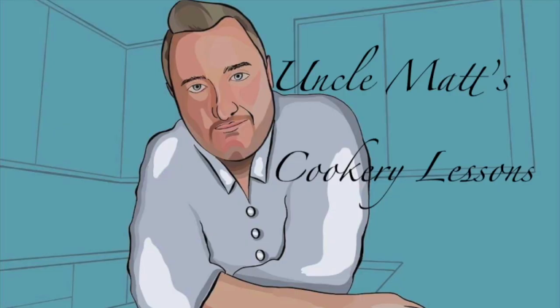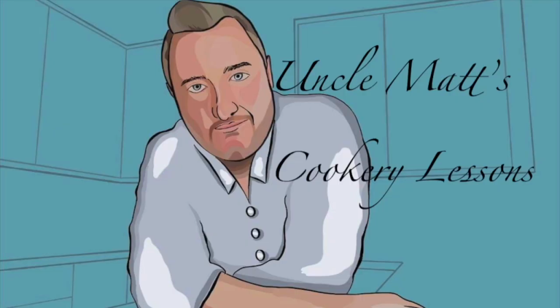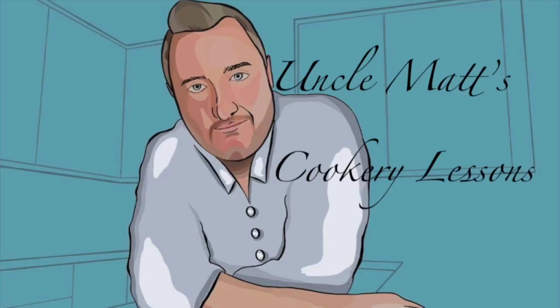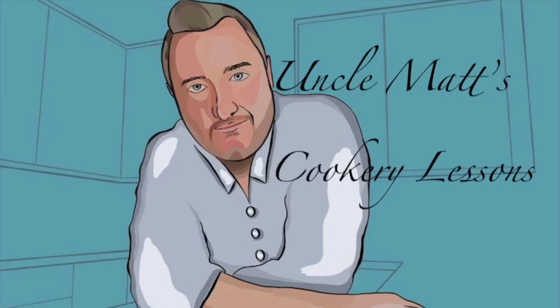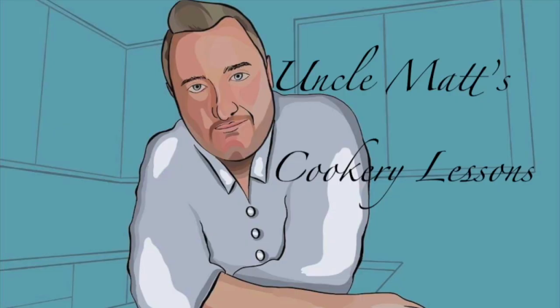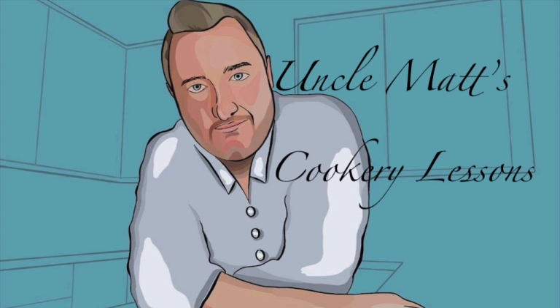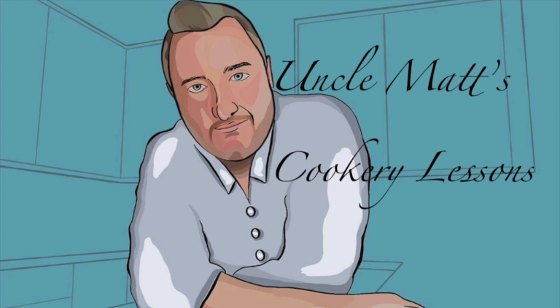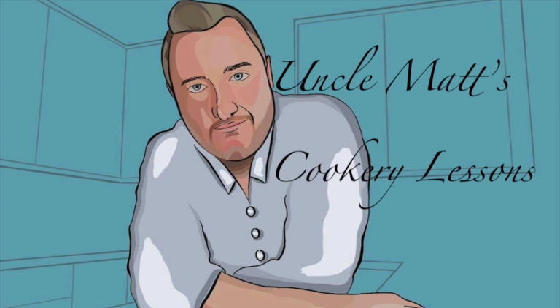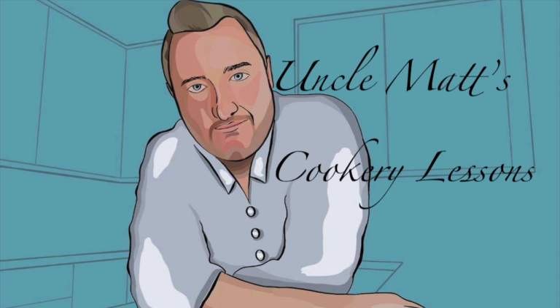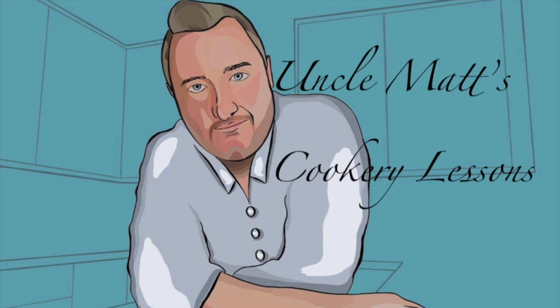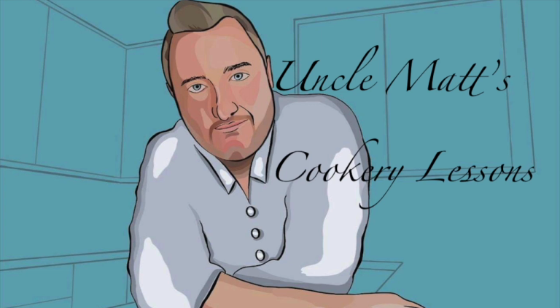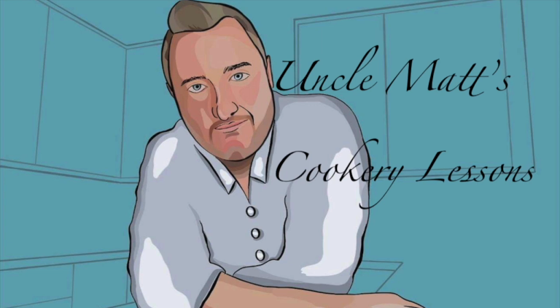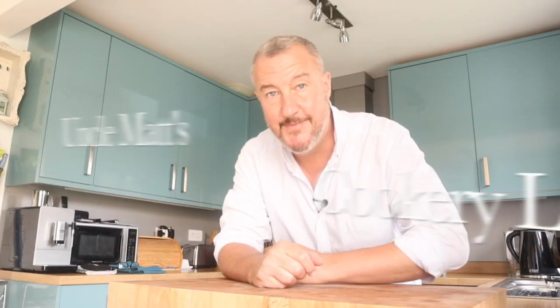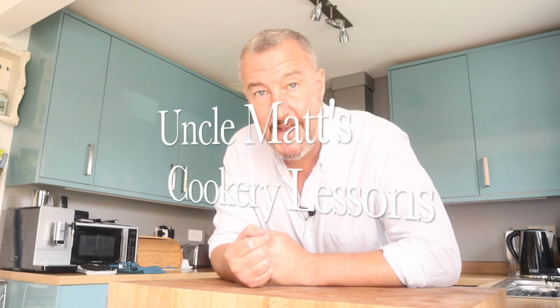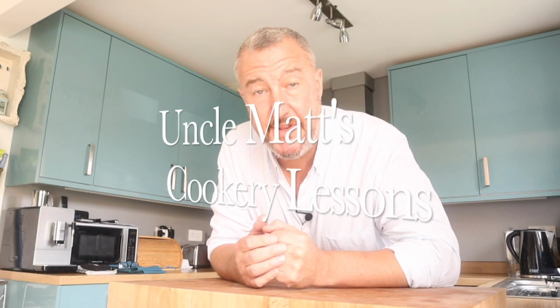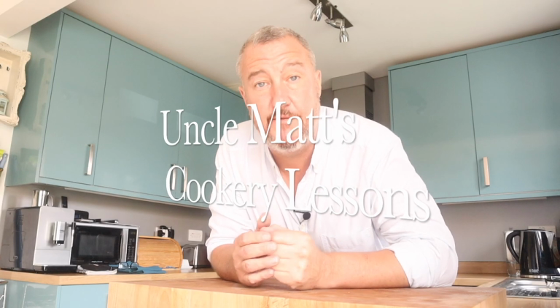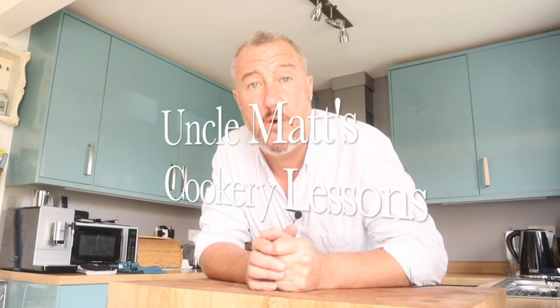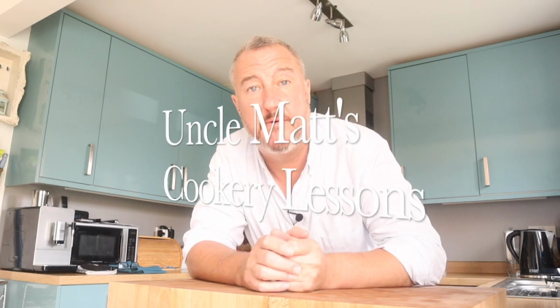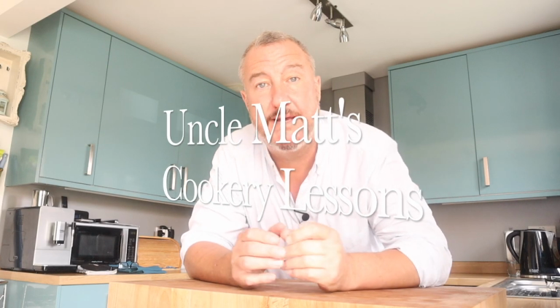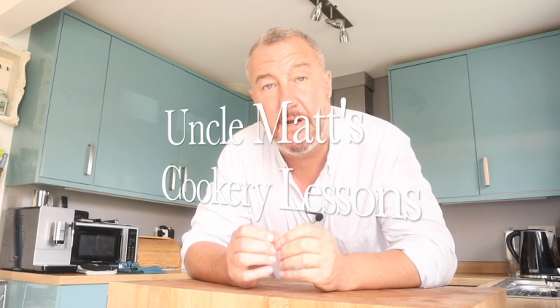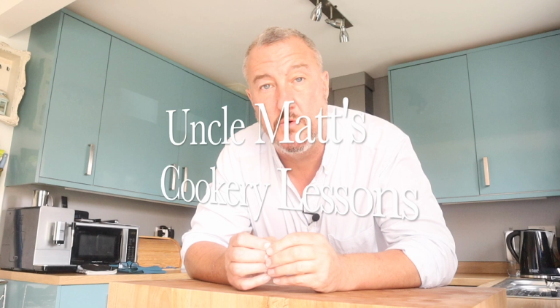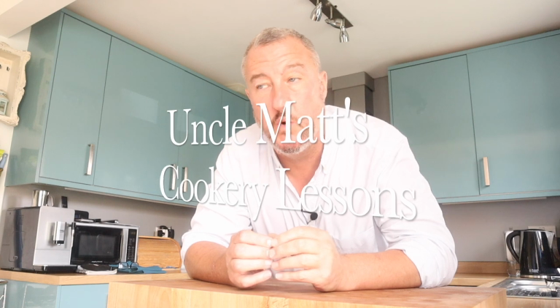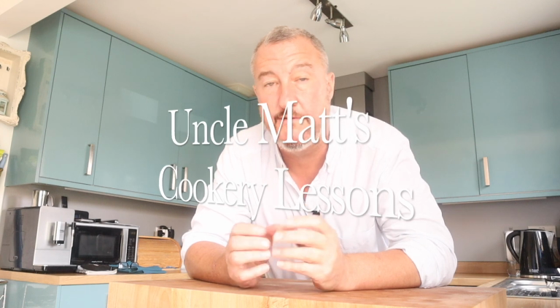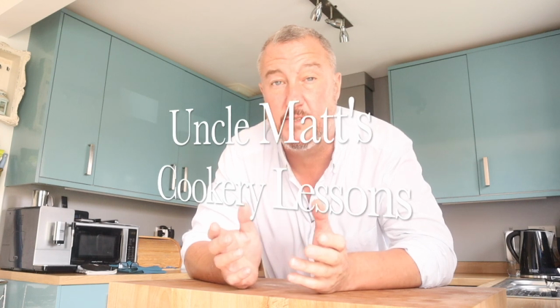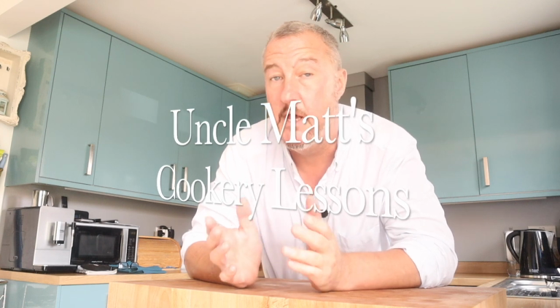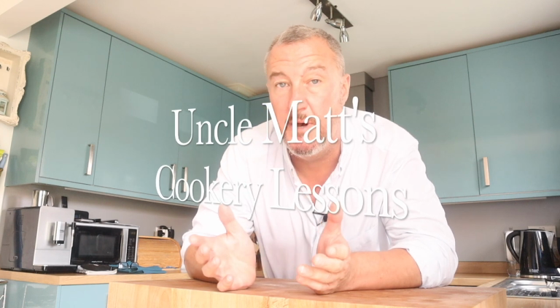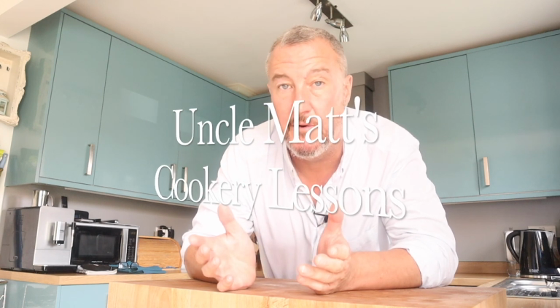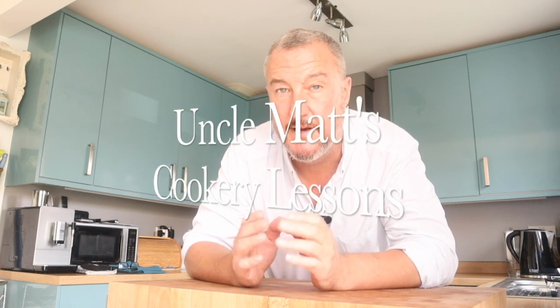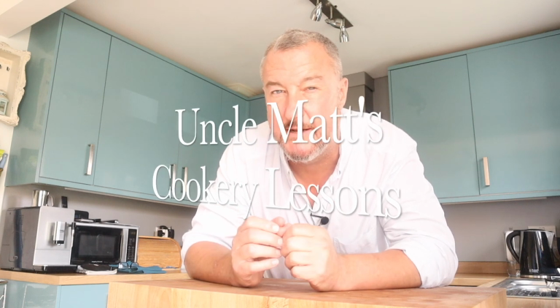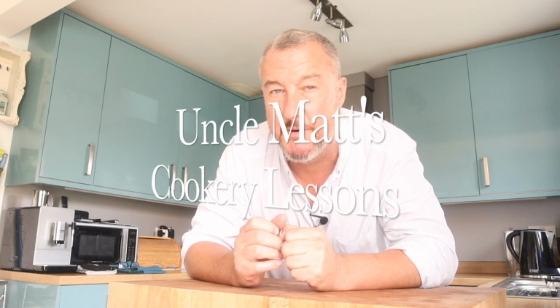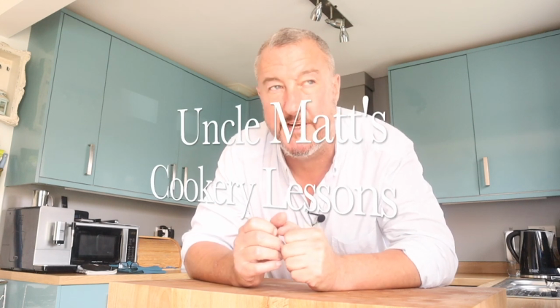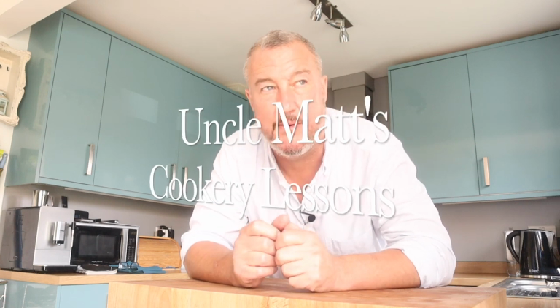Hello ladies and gentlemen, welcome back to Uncle Max's cookery lessons with butter sauce. In this video I'm going to make butter sauce, or as the French would say, beurre blanc — sounds all posh doesn't it.